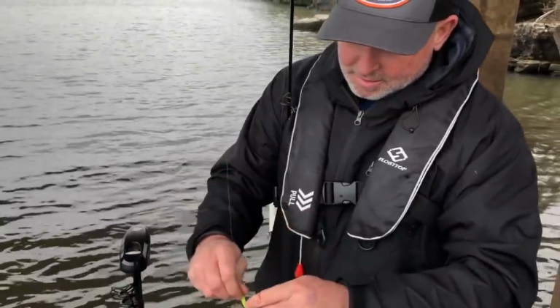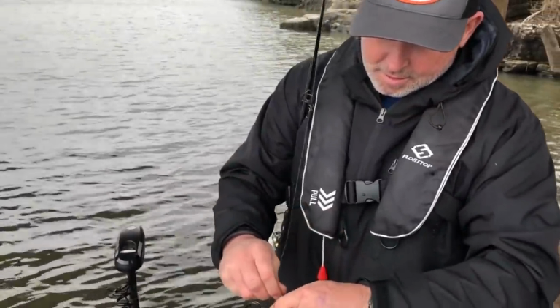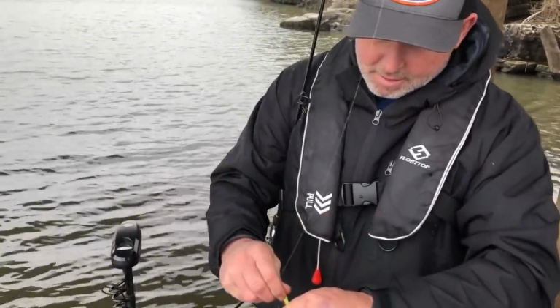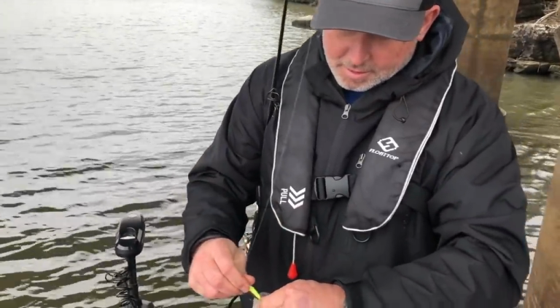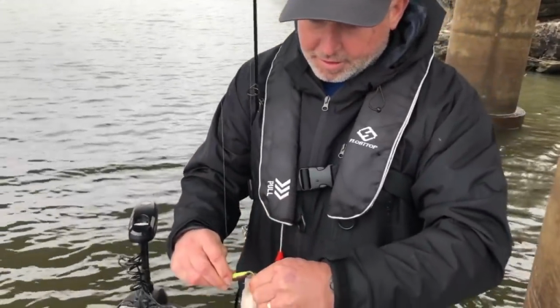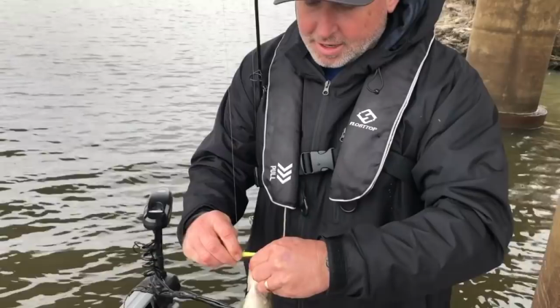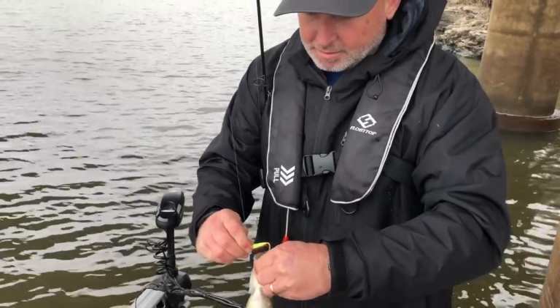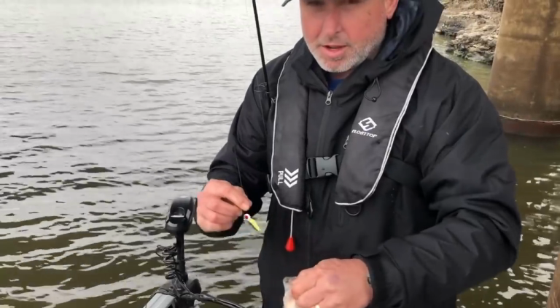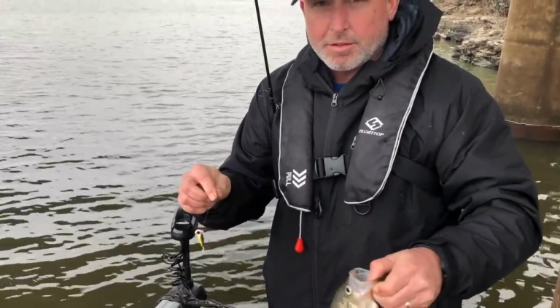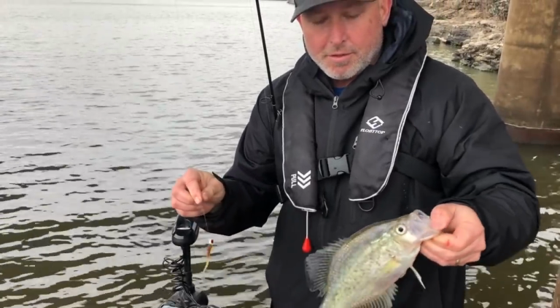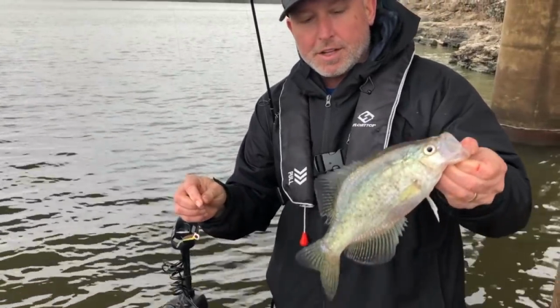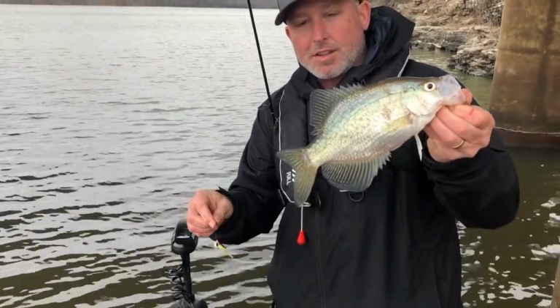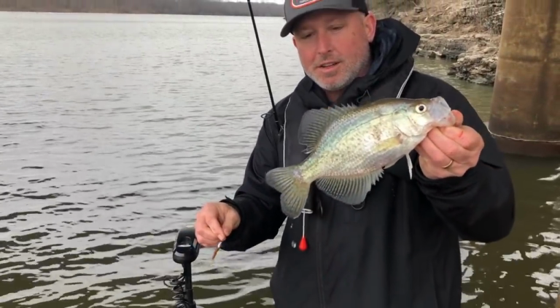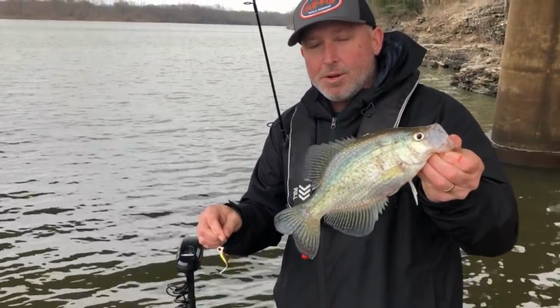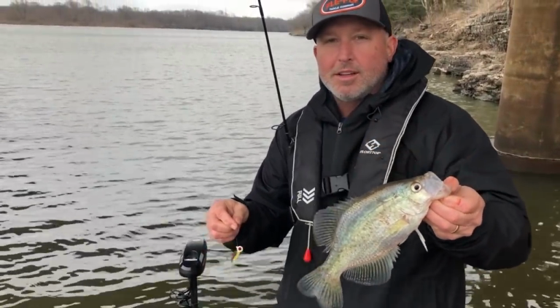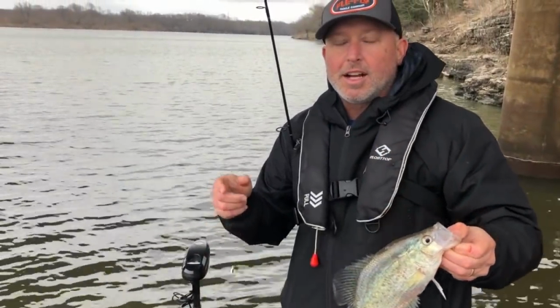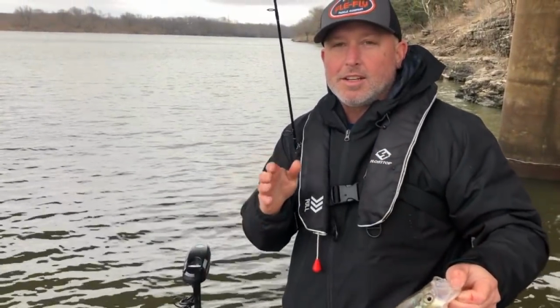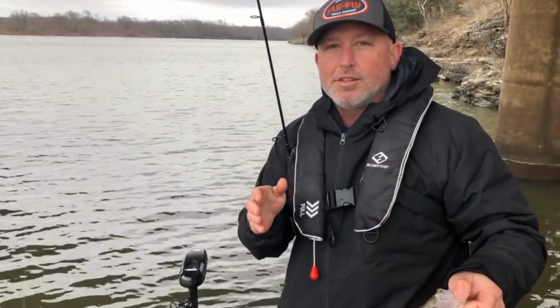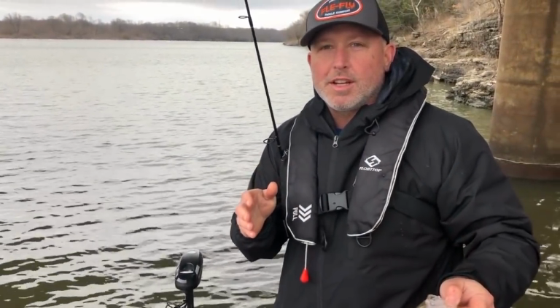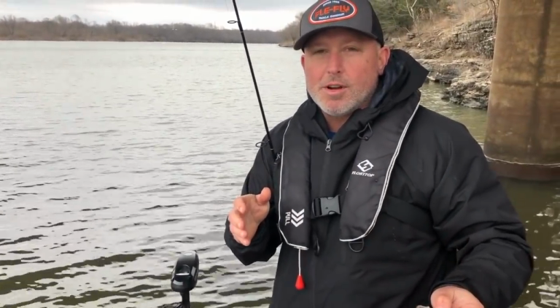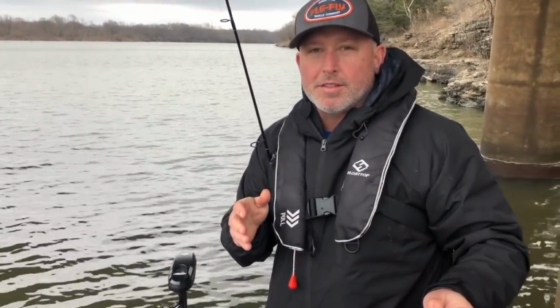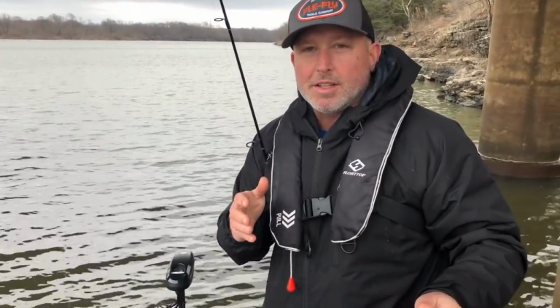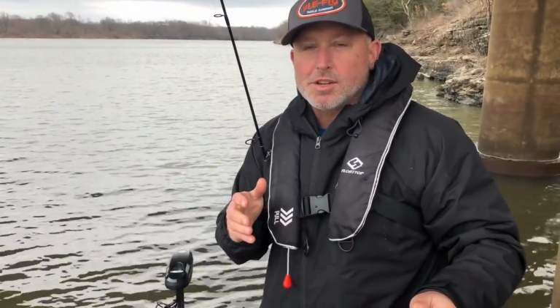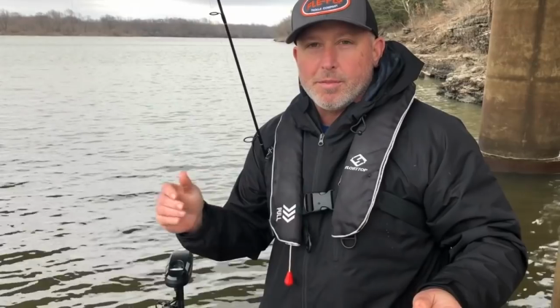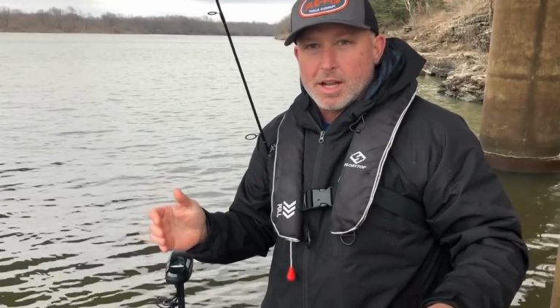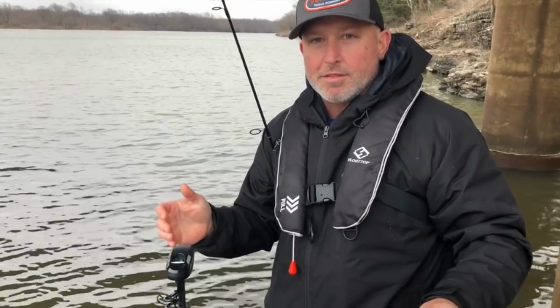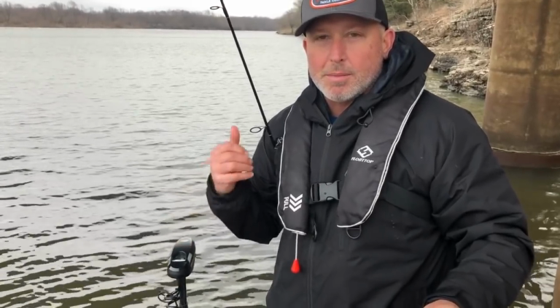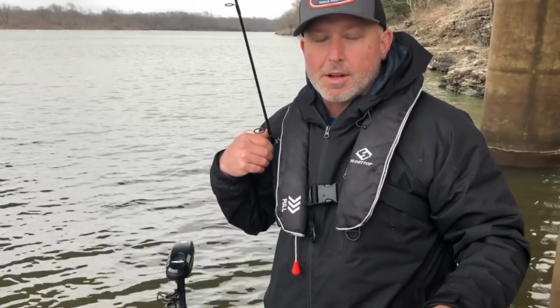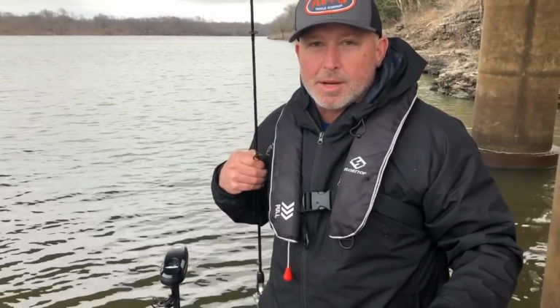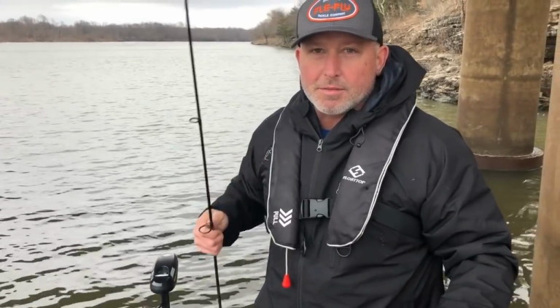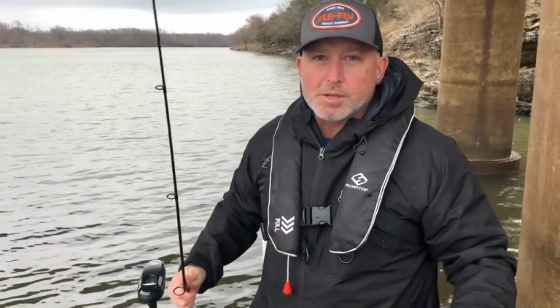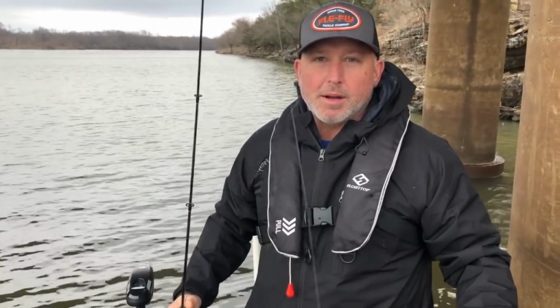We've sat here and caught three or four fish. I said, you know what, I need to do a video on this. I need to show everybody how these crappie are coming out of this brush pile.